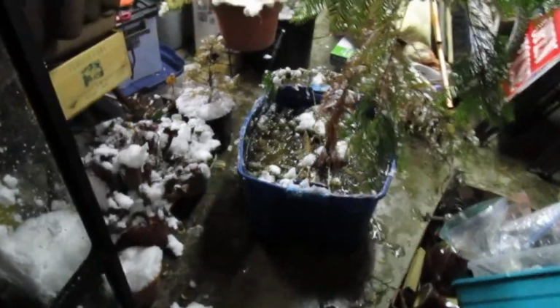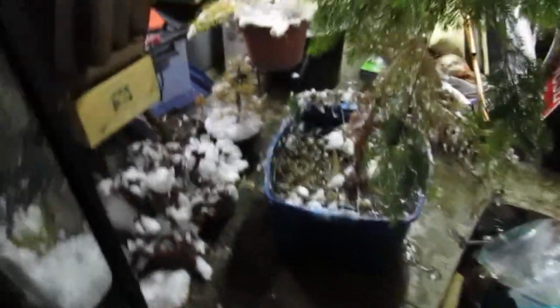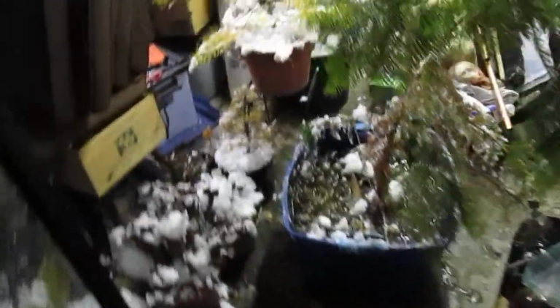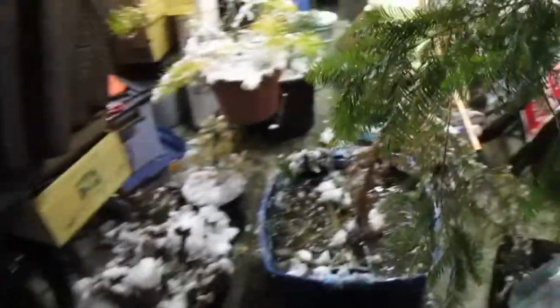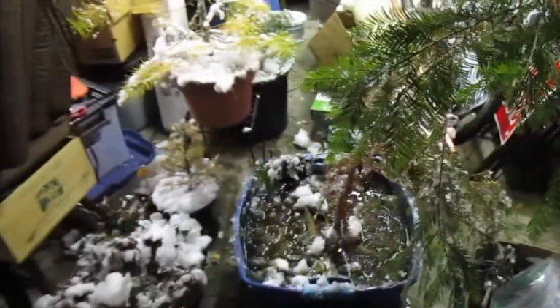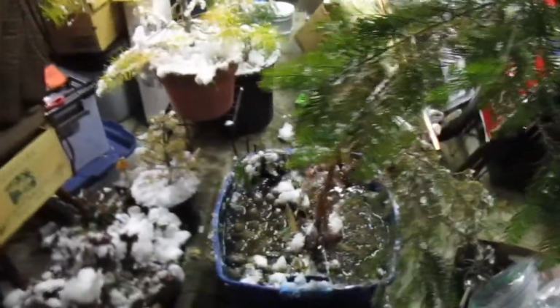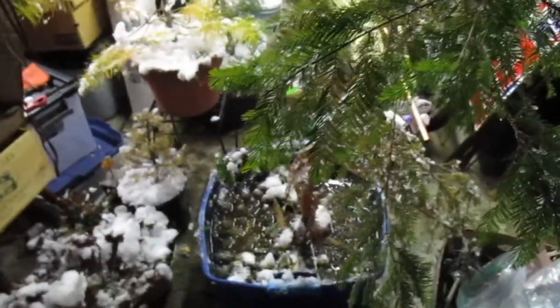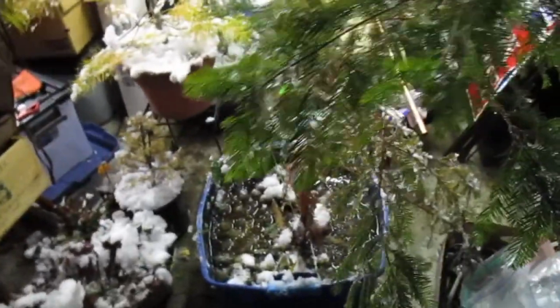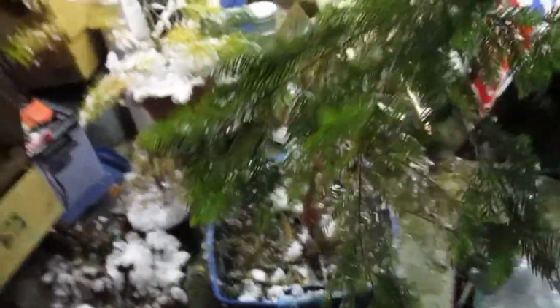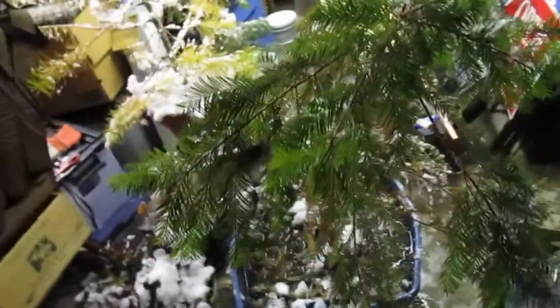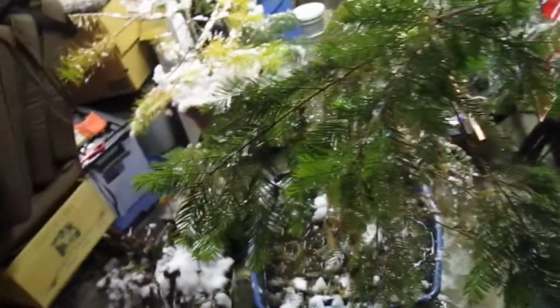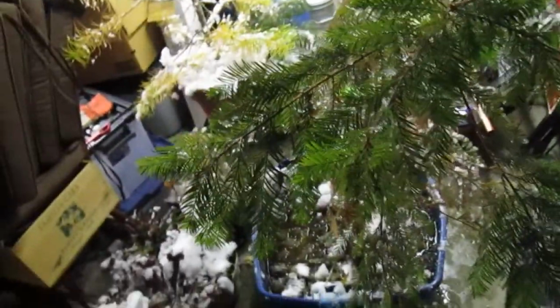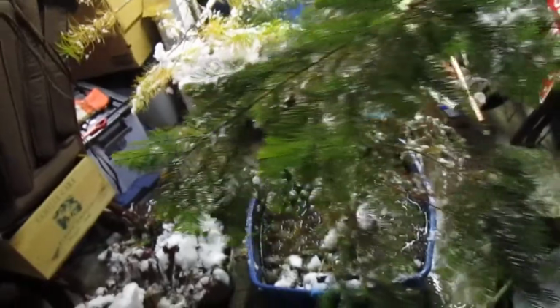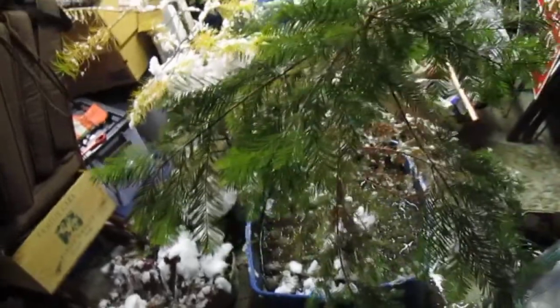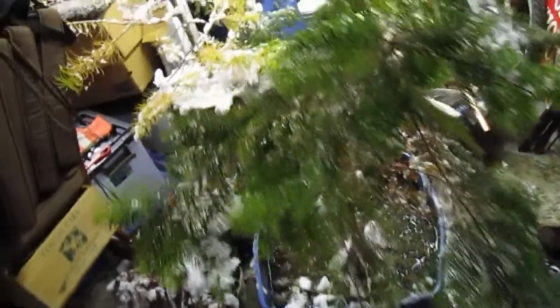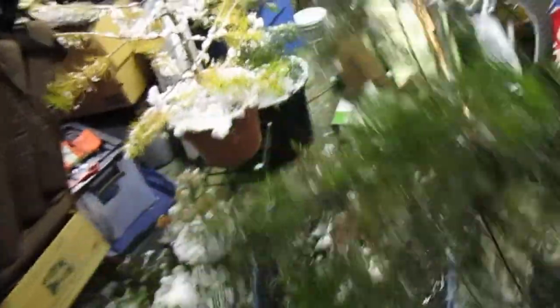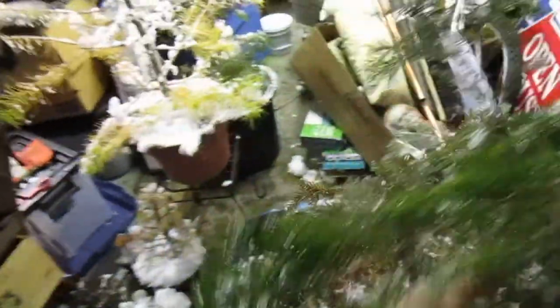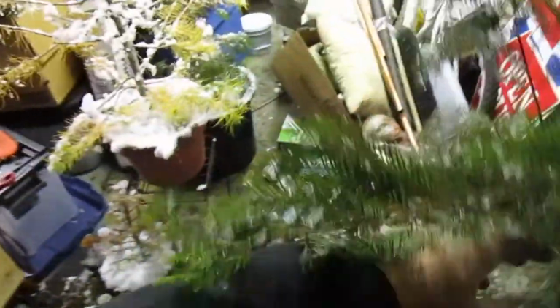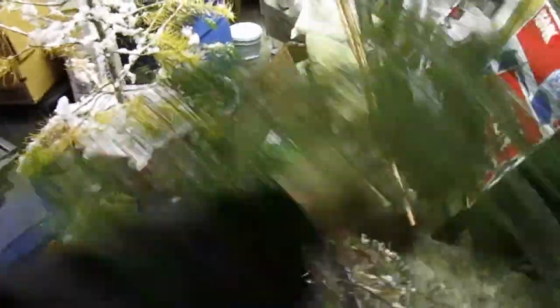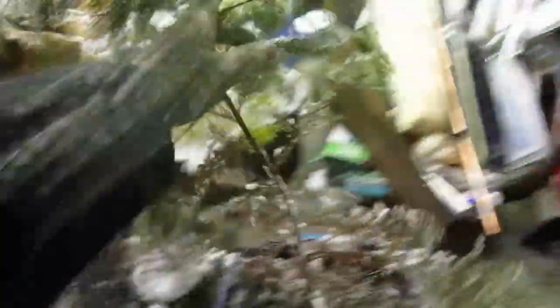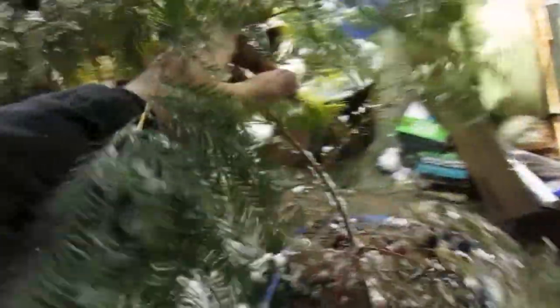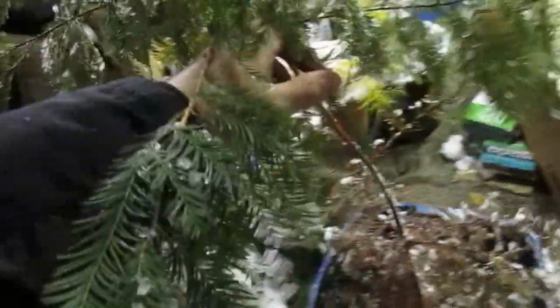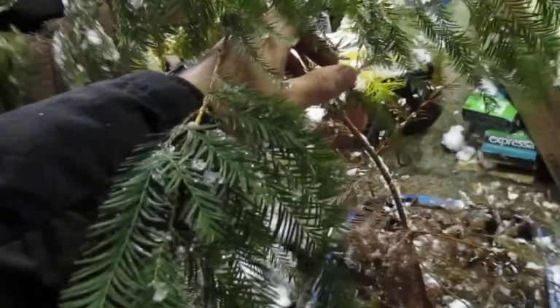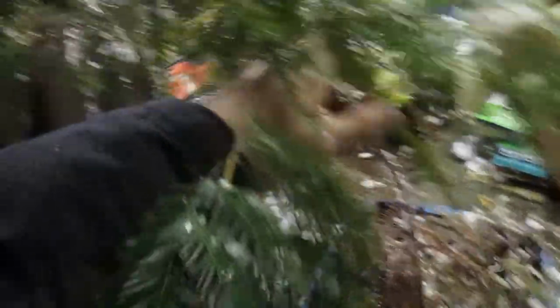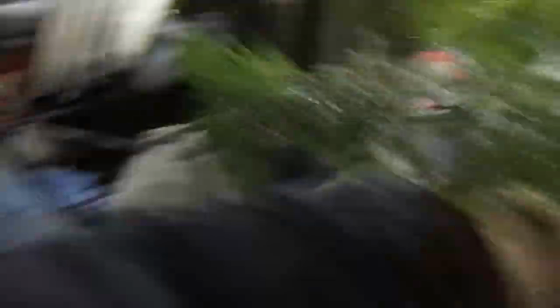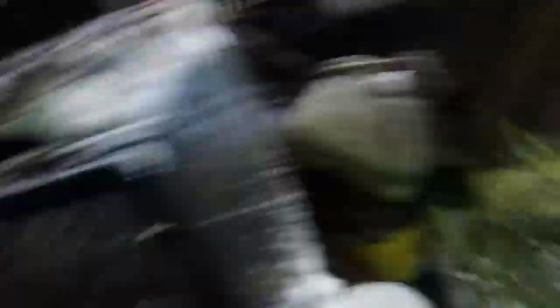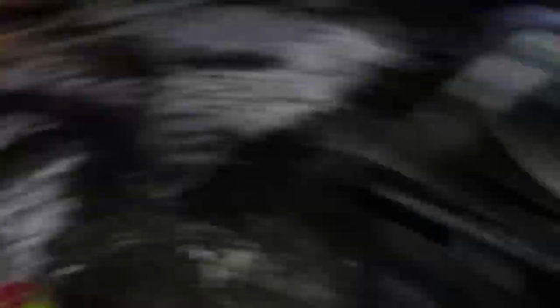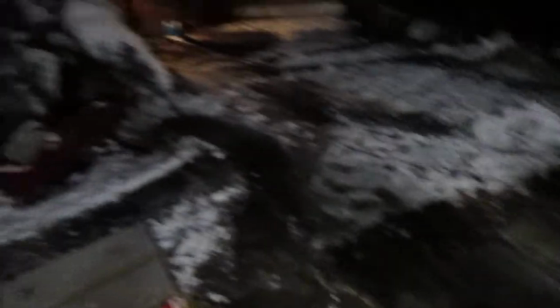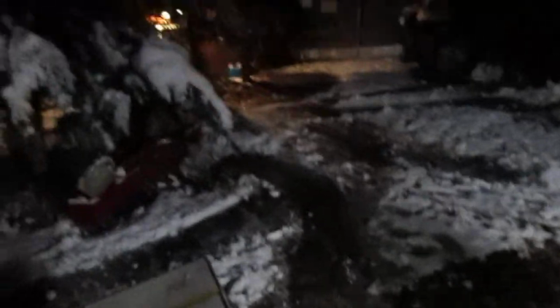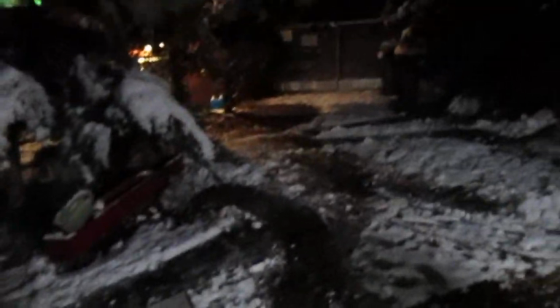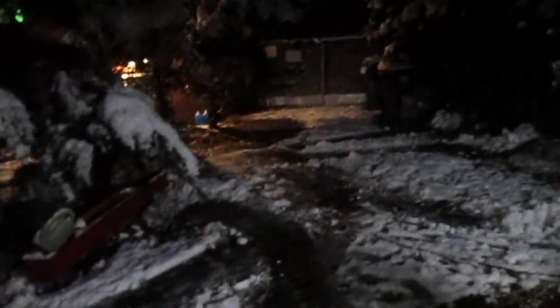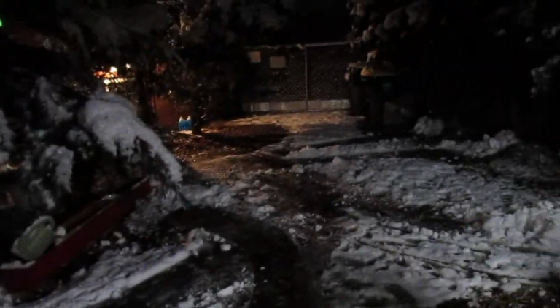Alright, so this is probably going to be a quick video just showing that I have everything inside the garage — at least what's going in the garage. We had the first snowfall.